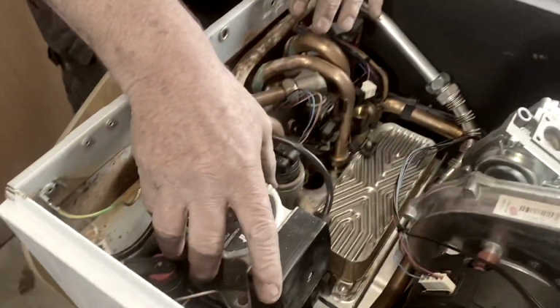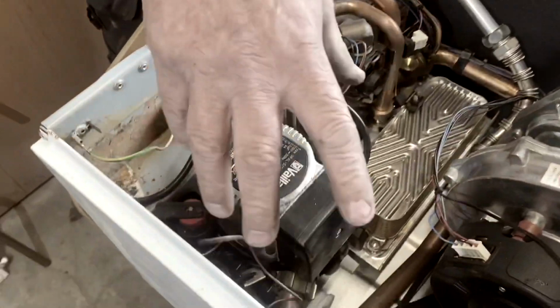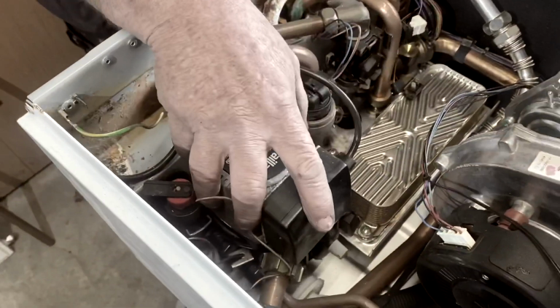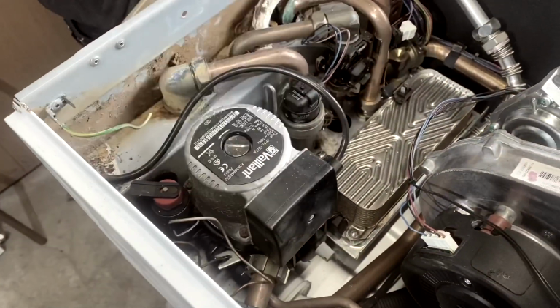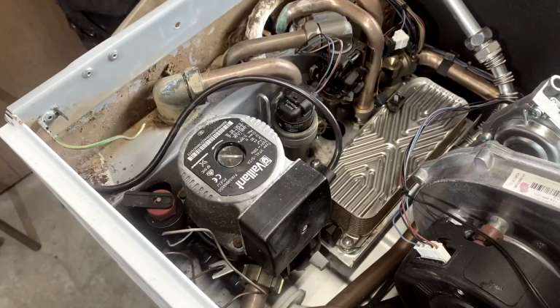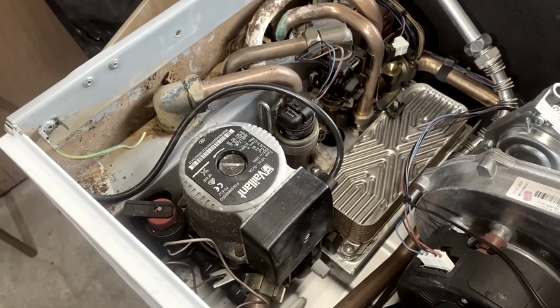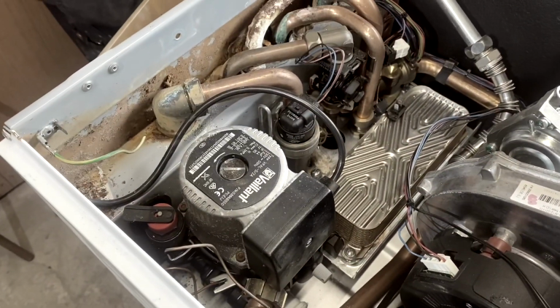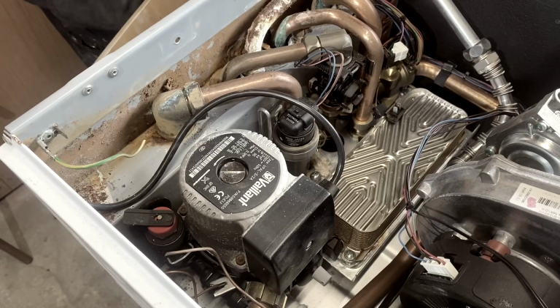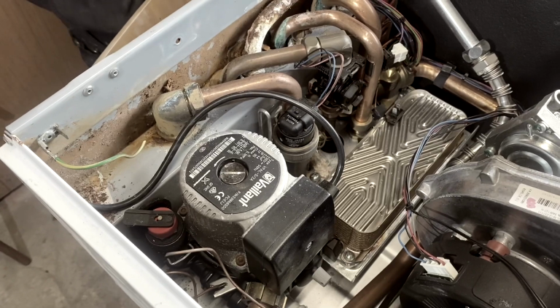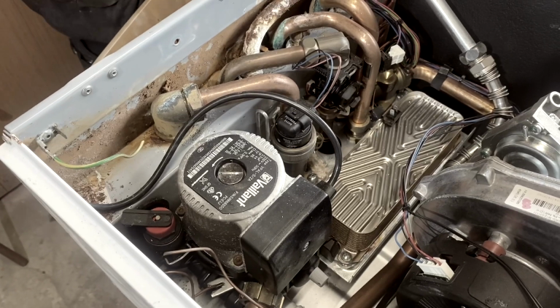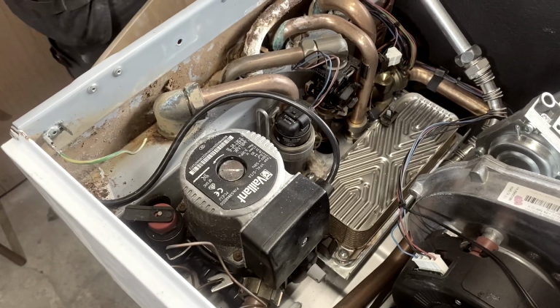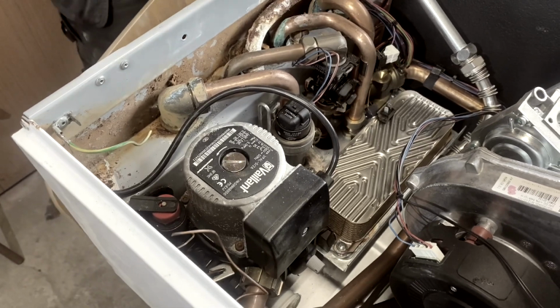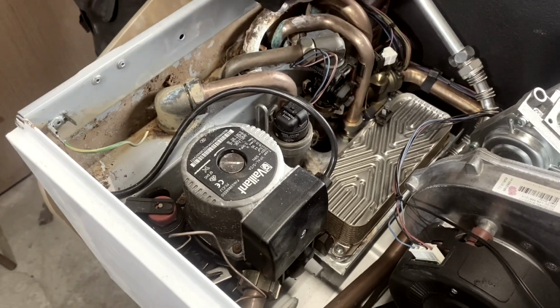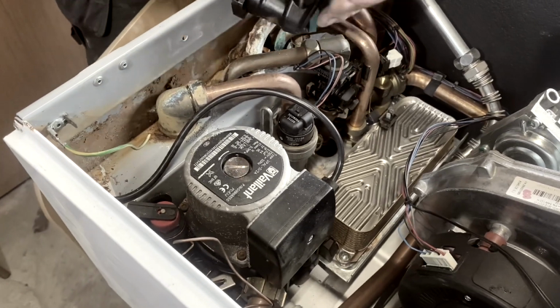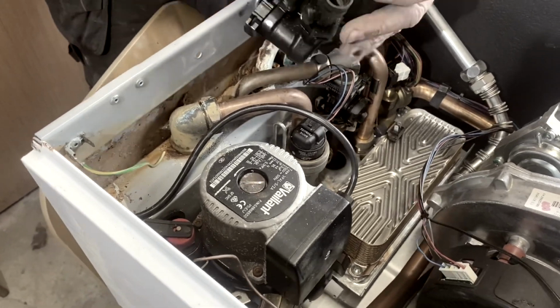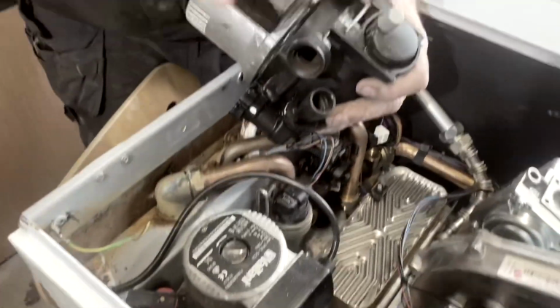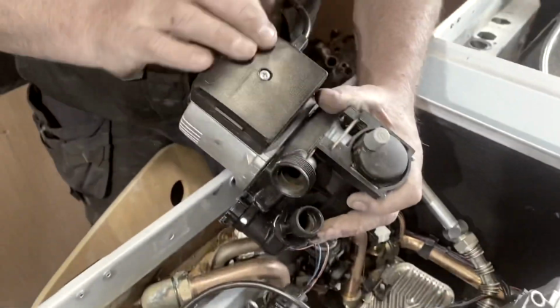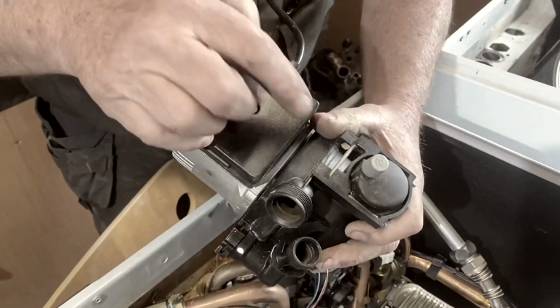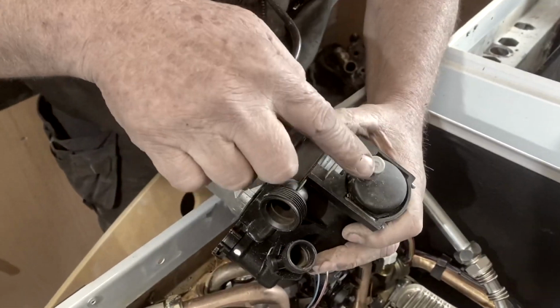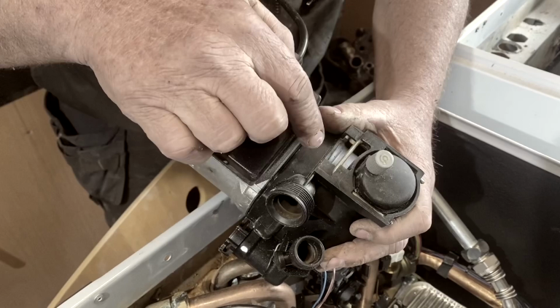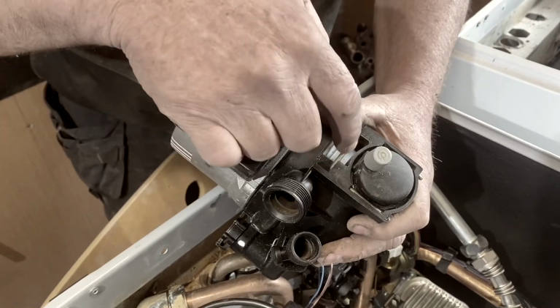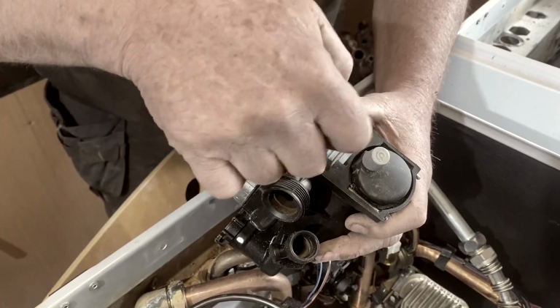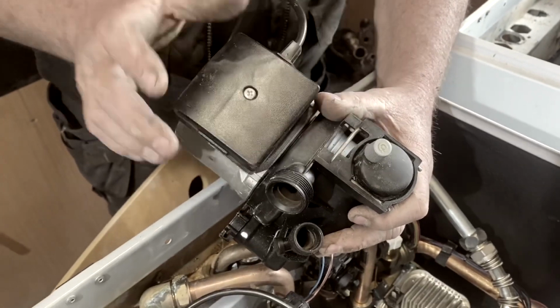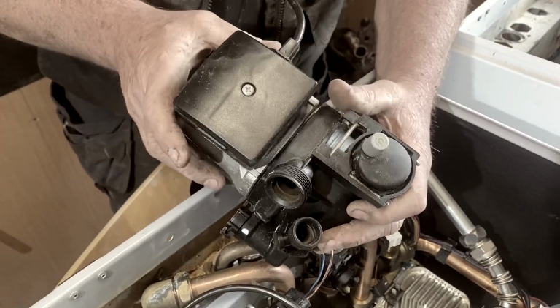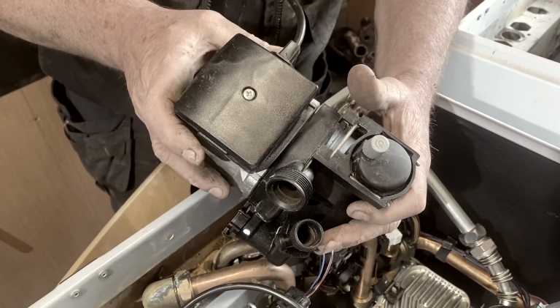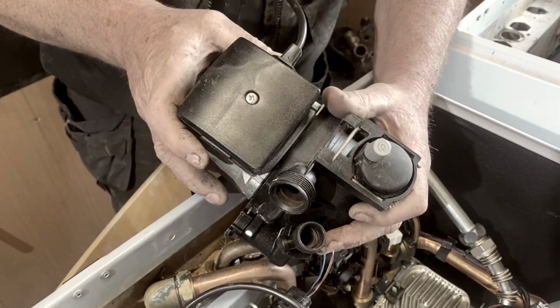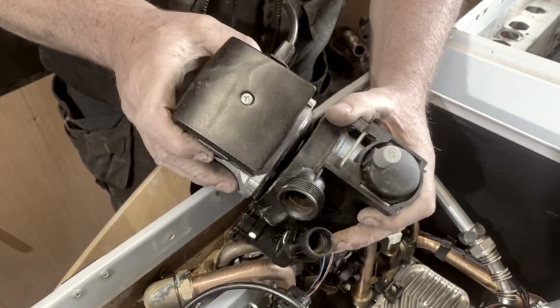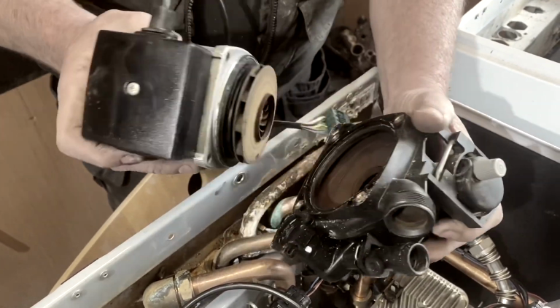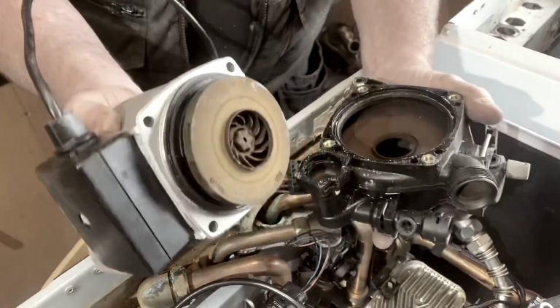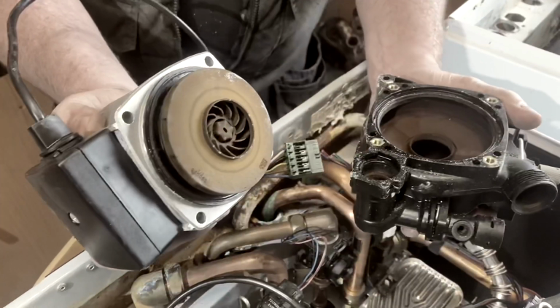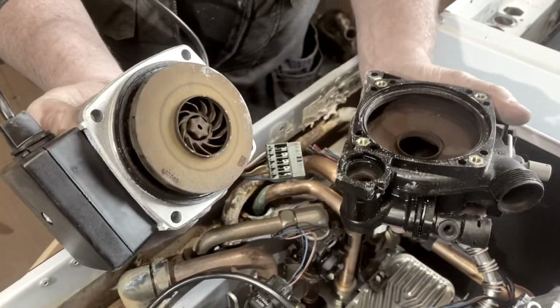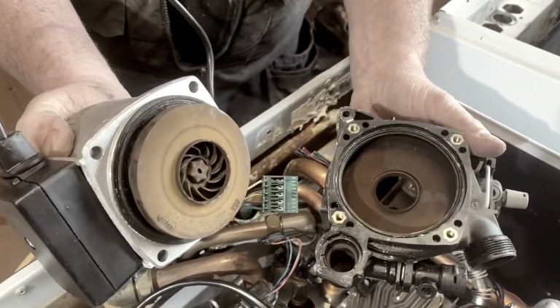I've got the pump and I've taken it to pieces for you. You've got the automatic air vent there — should you need to clean that out, you just pull that circlip out. And that's what the pump looks like inside.